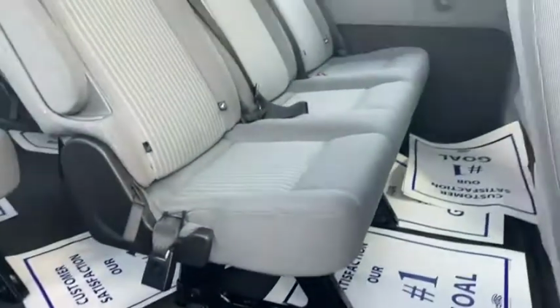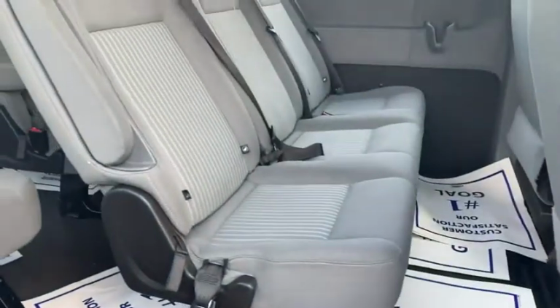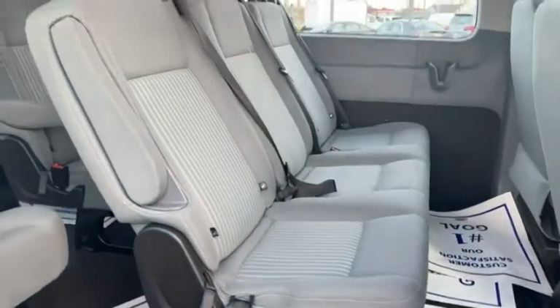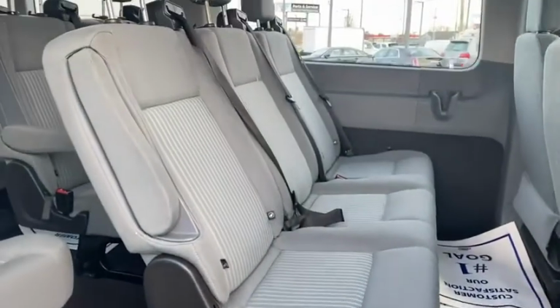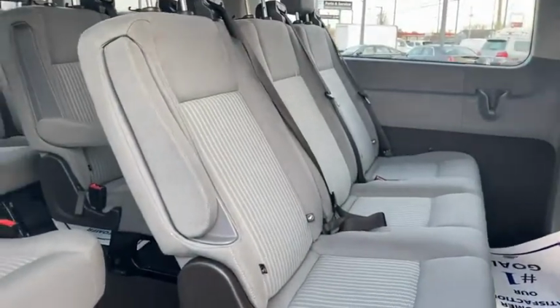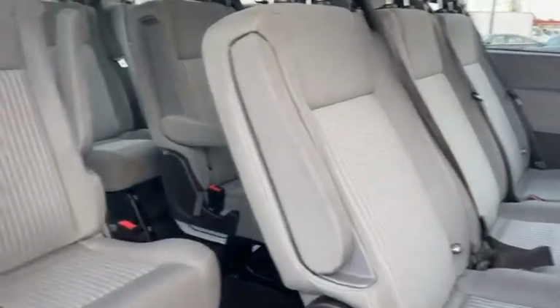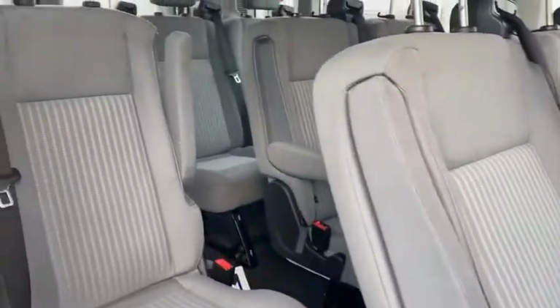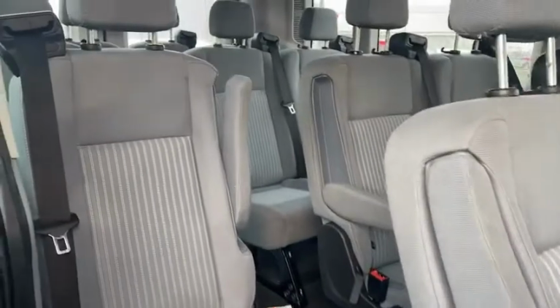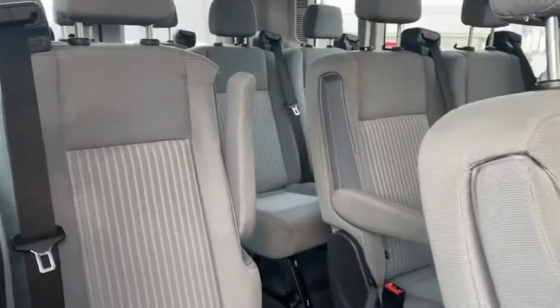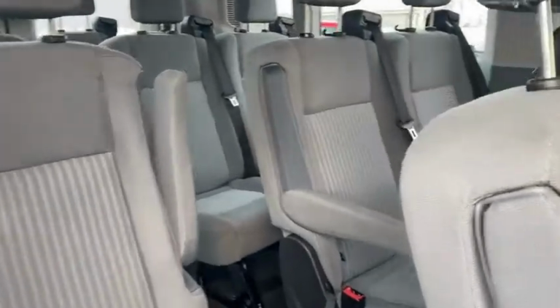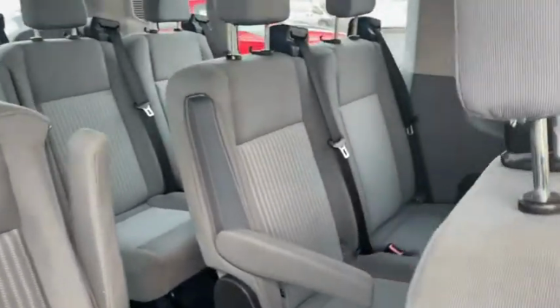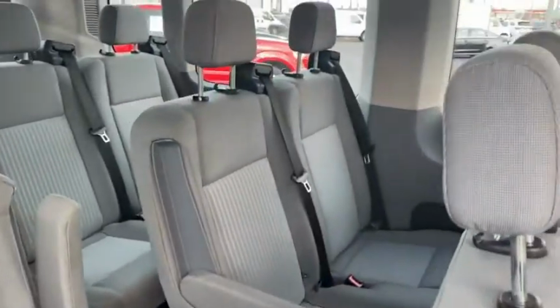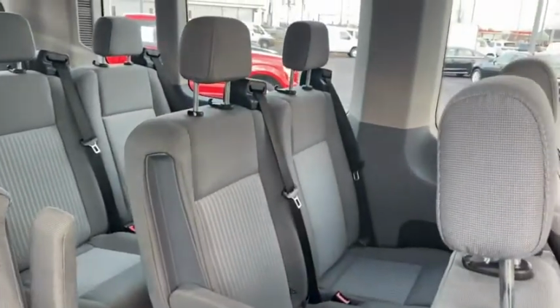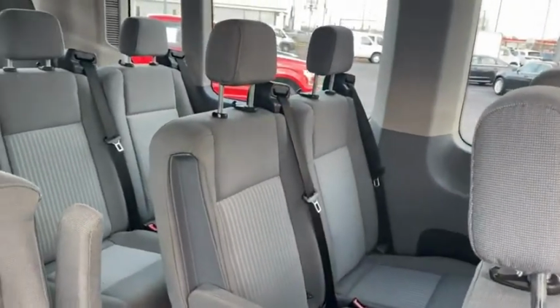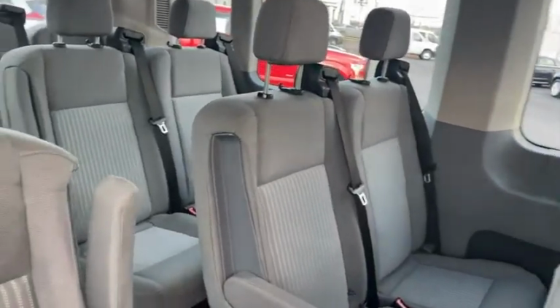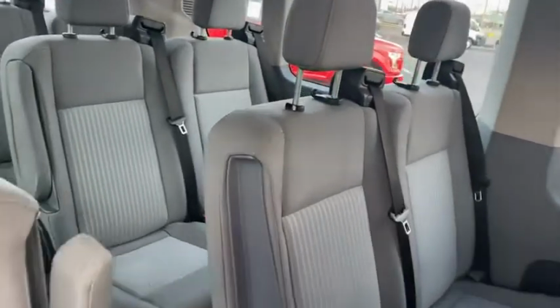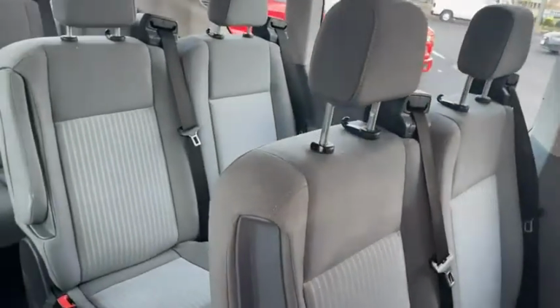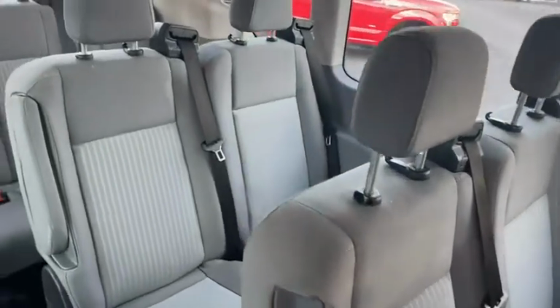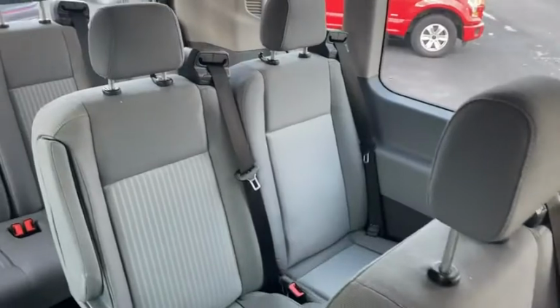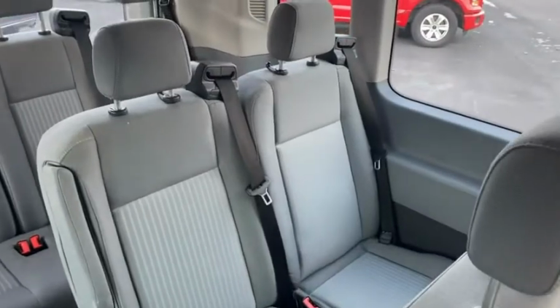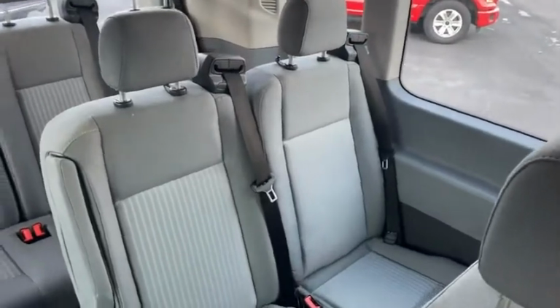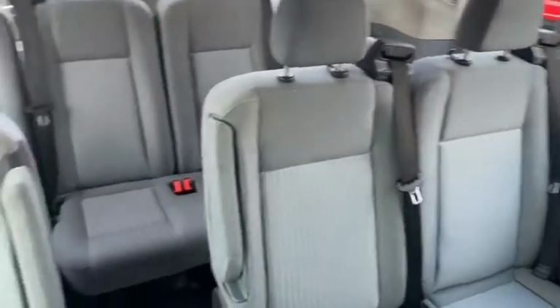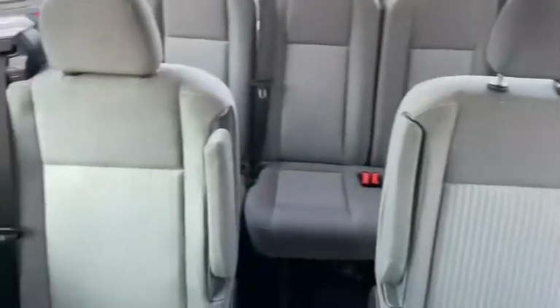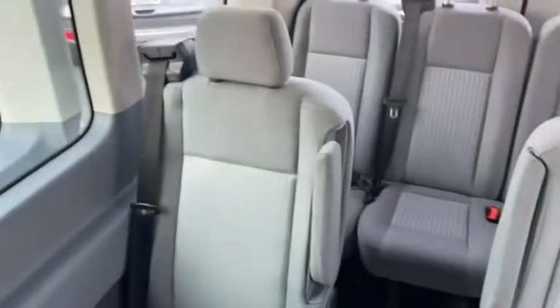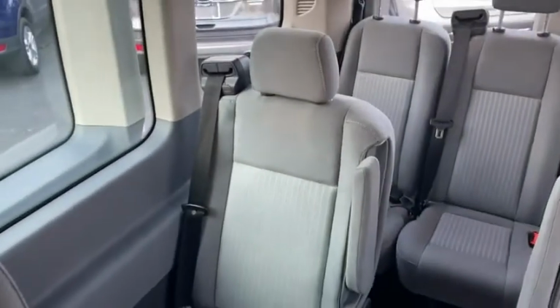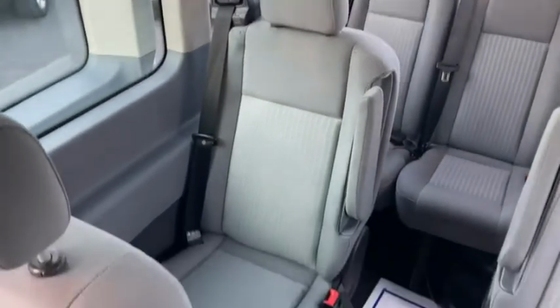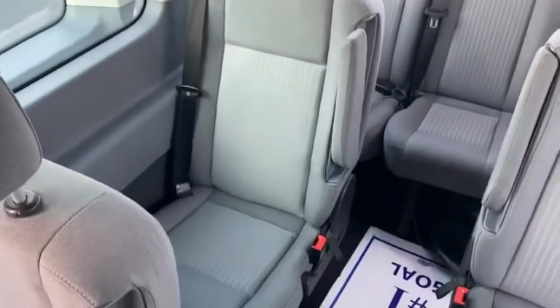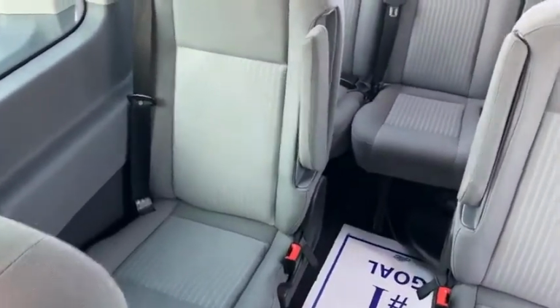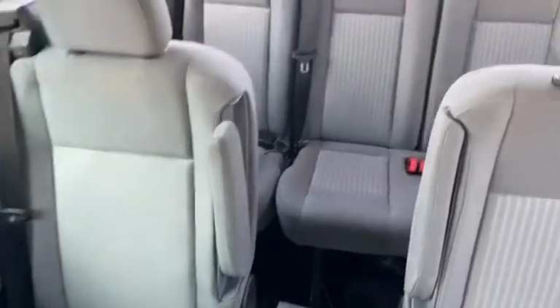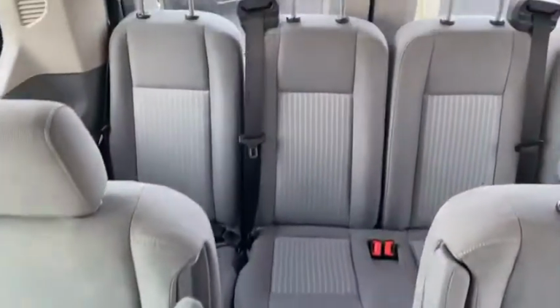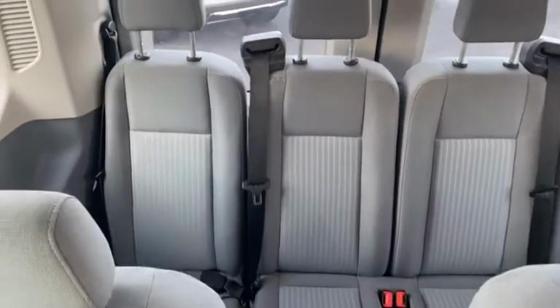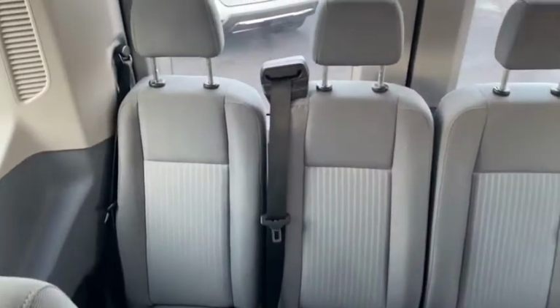Trip computer, power windows, CD player, brake assist, panic alarm, remote keyless entry, overhead console, tachometer, front reading lamps, tilt steering wheel, front bucket seats, driver vanity mirror, passenger vanity mirror.